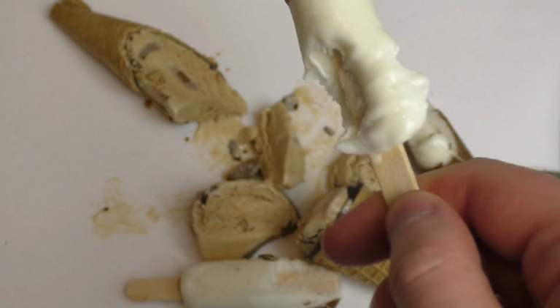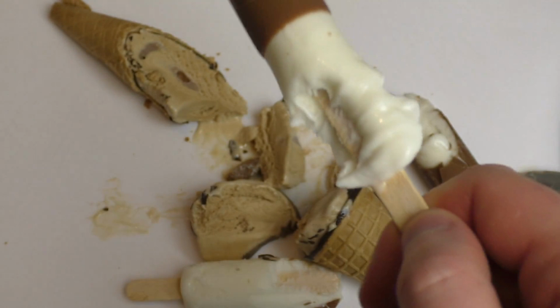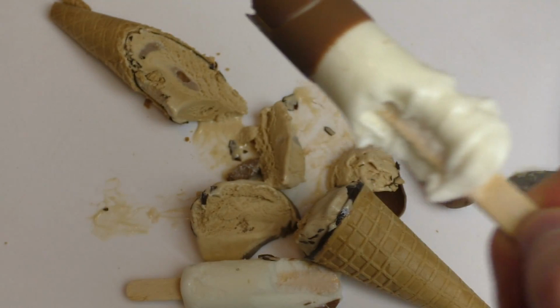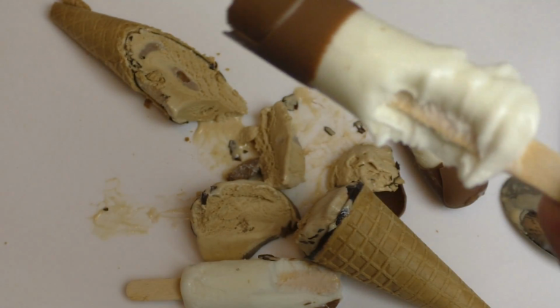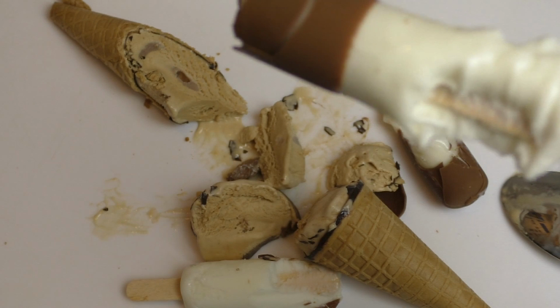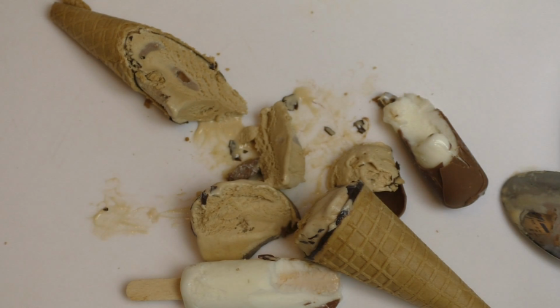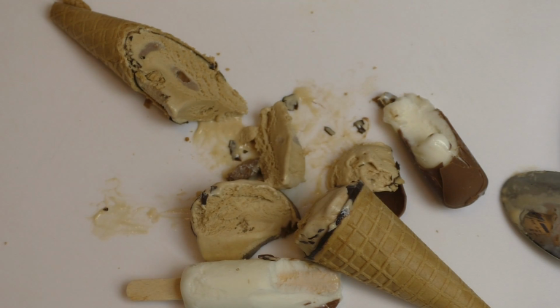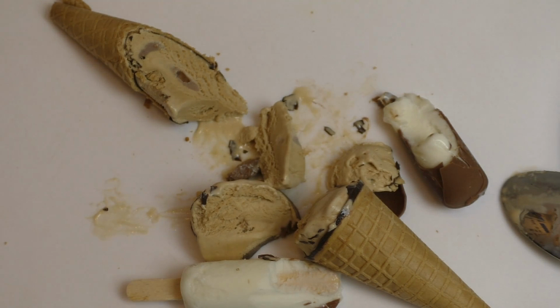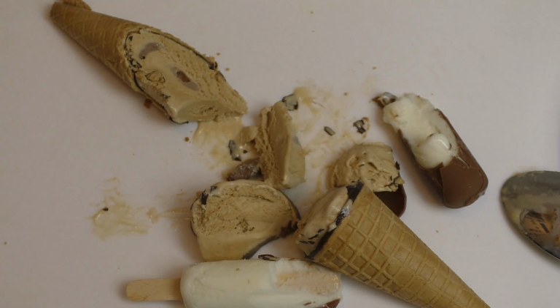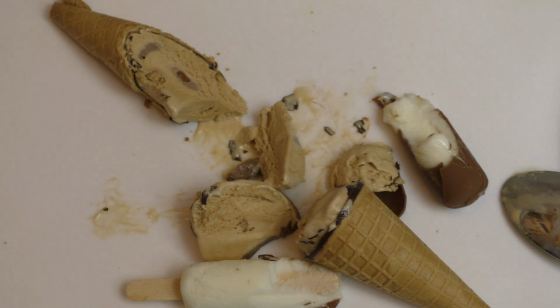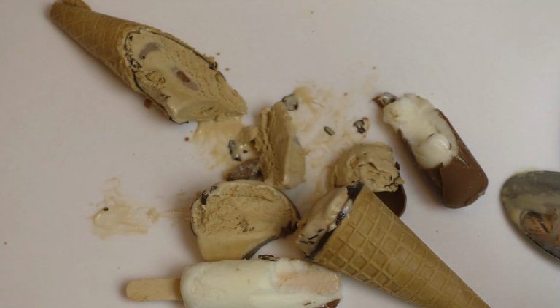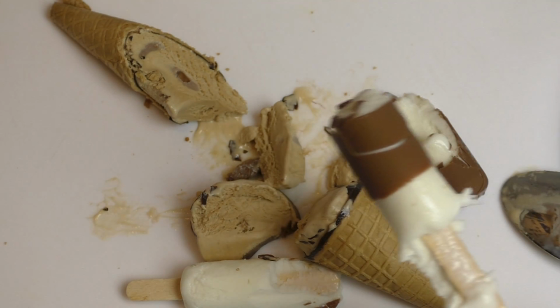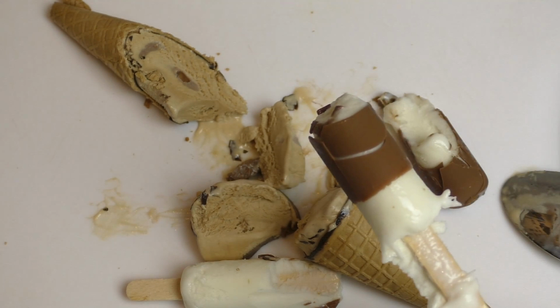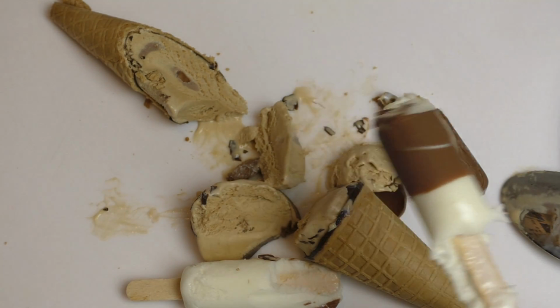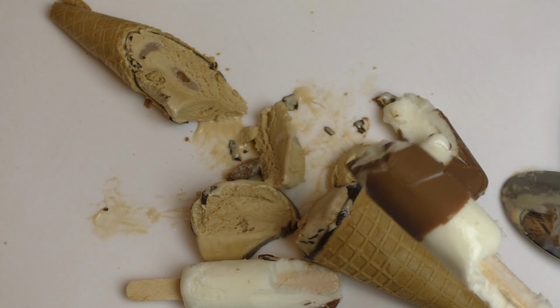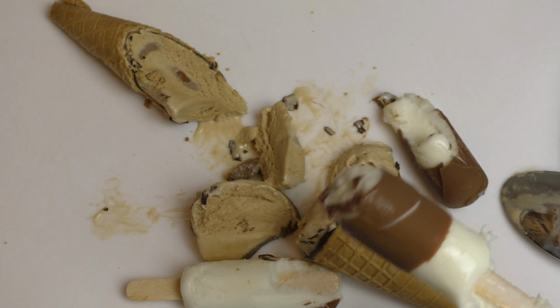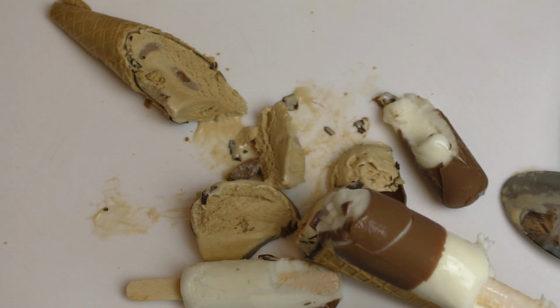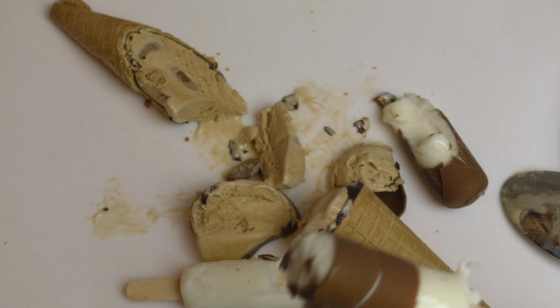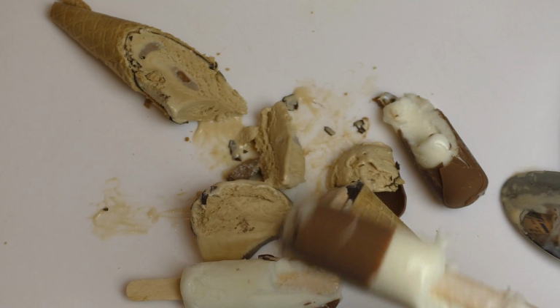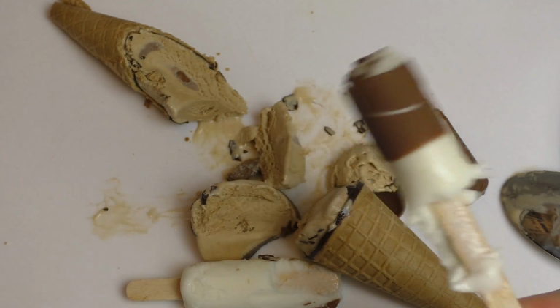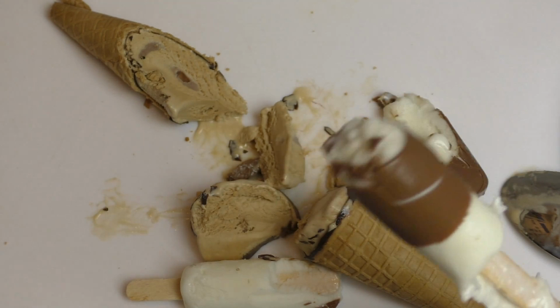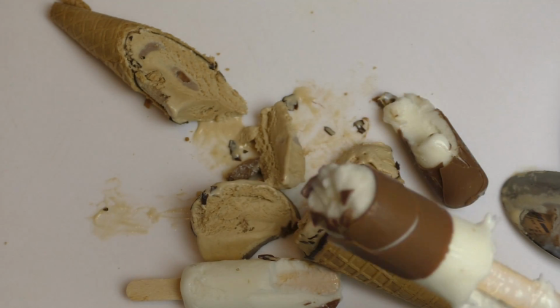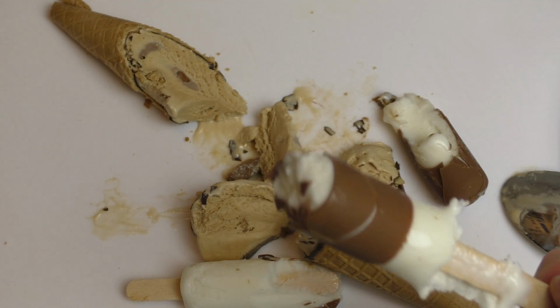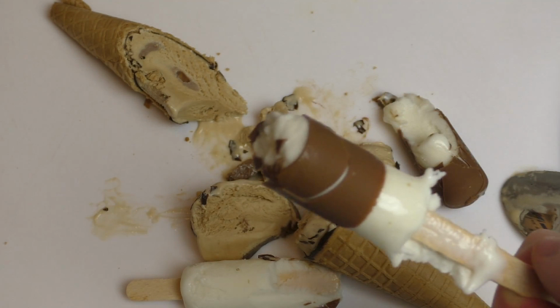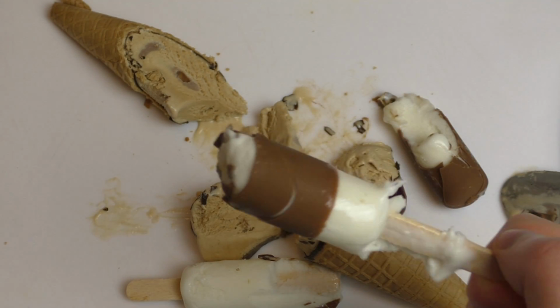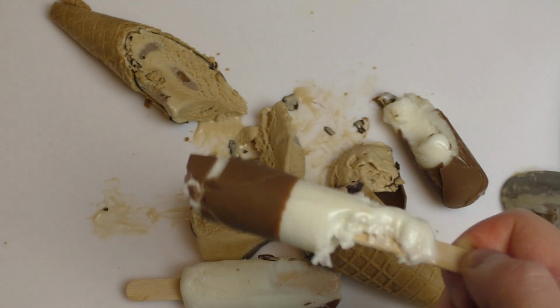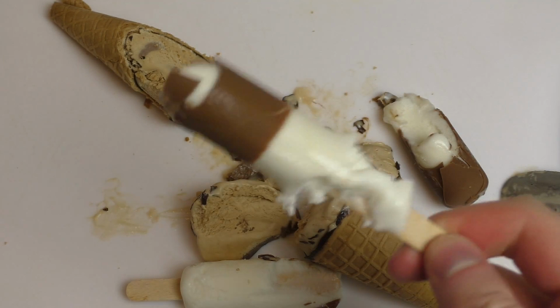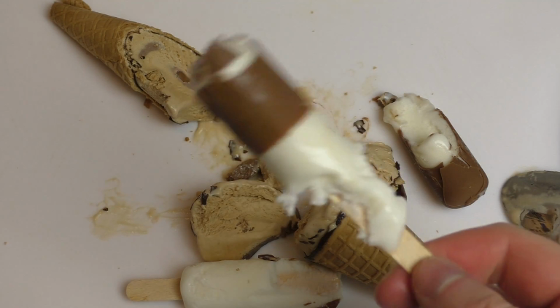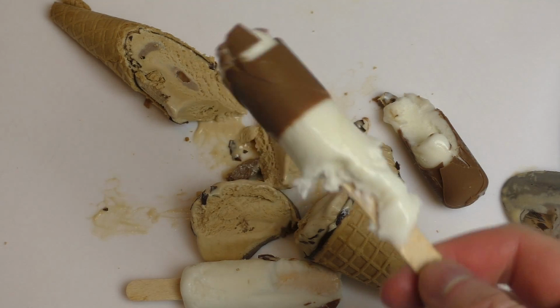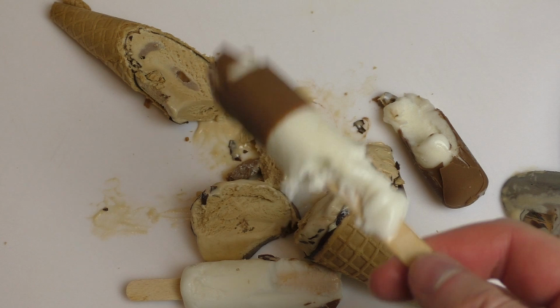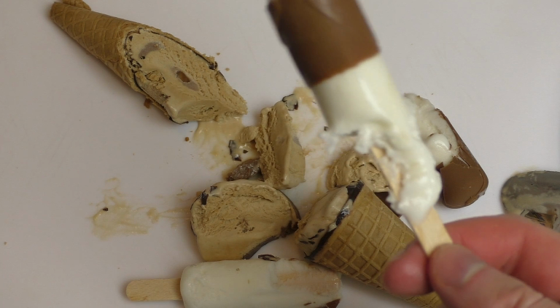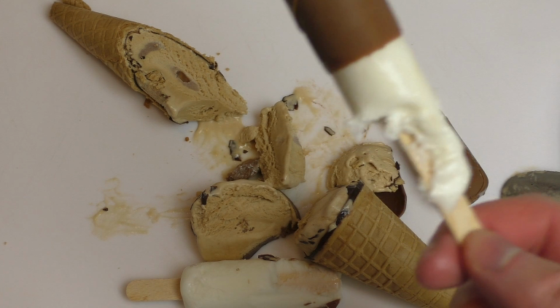I don't like this one. The Kinder Buono was super nice. It's just warm, sorry. This is at least raw. This is super boring.